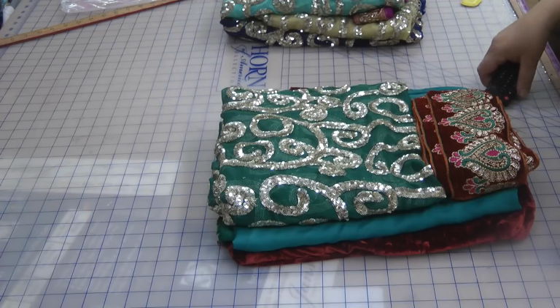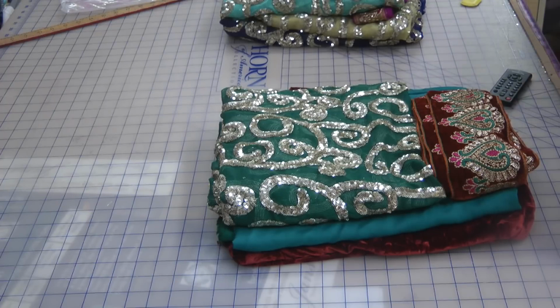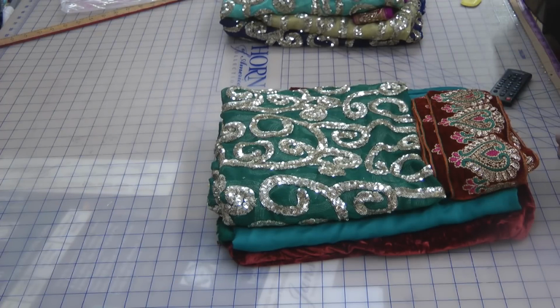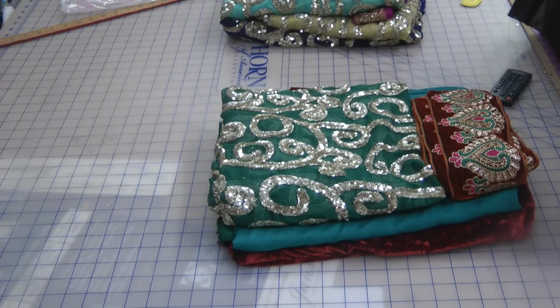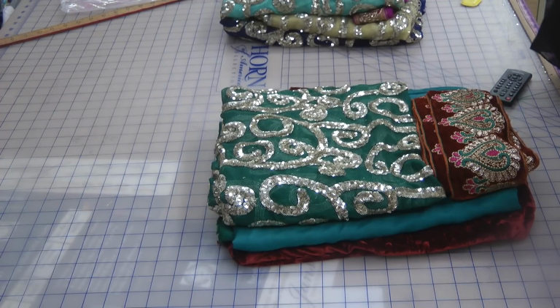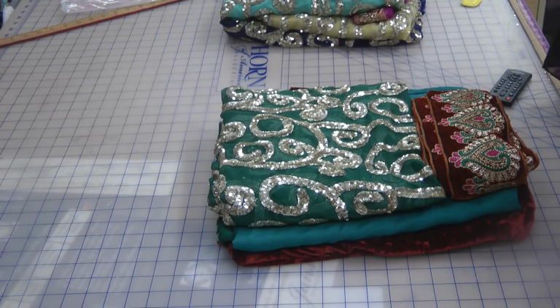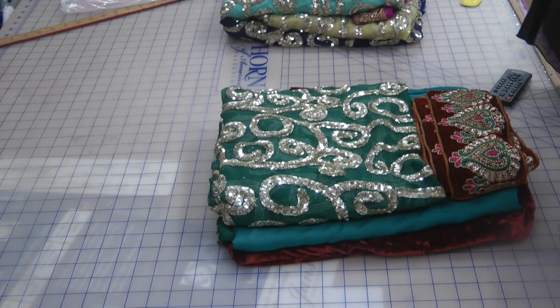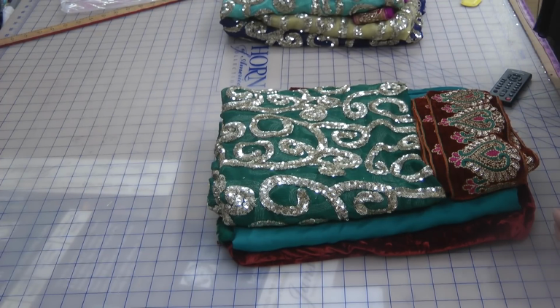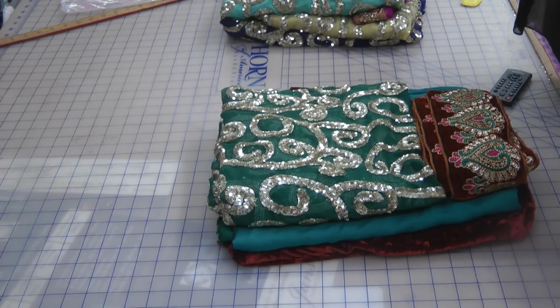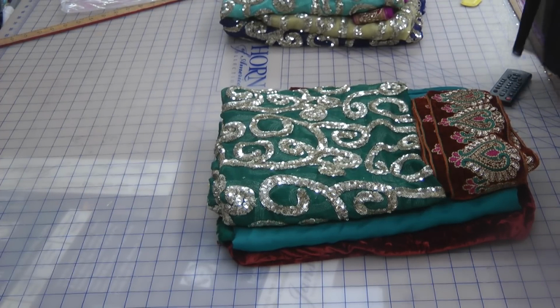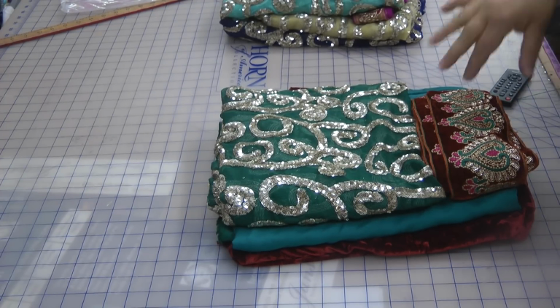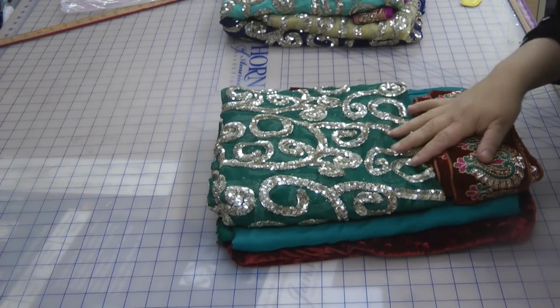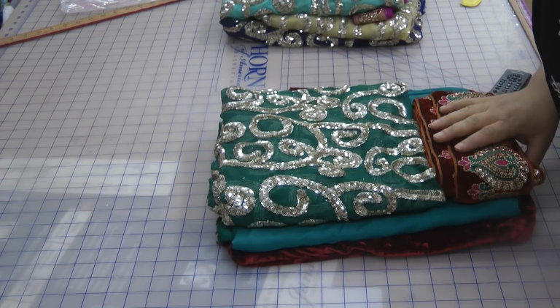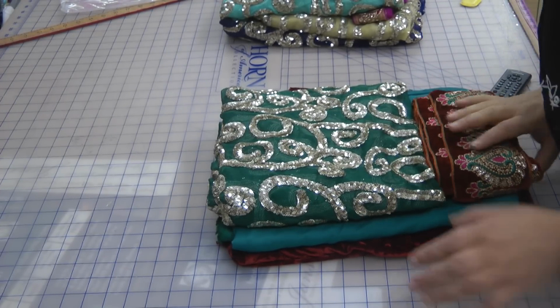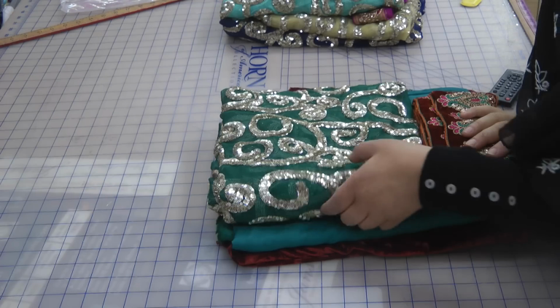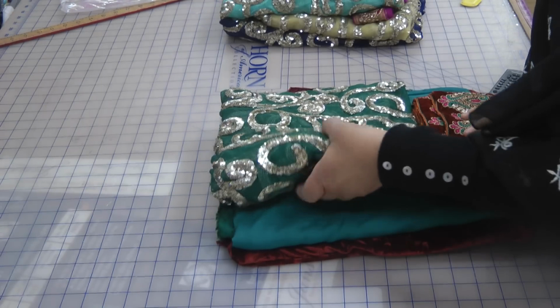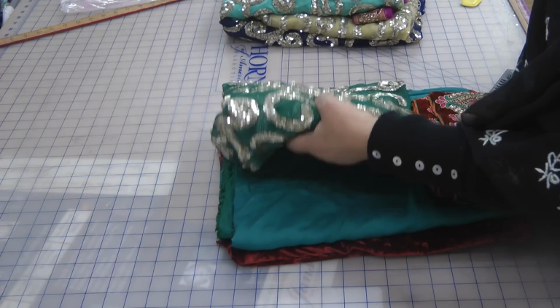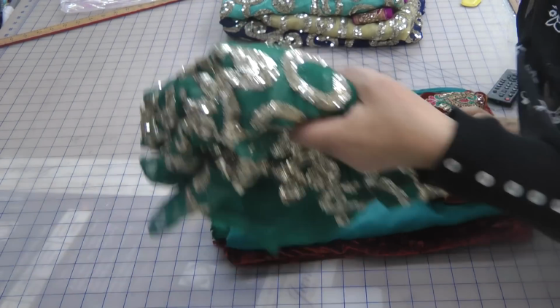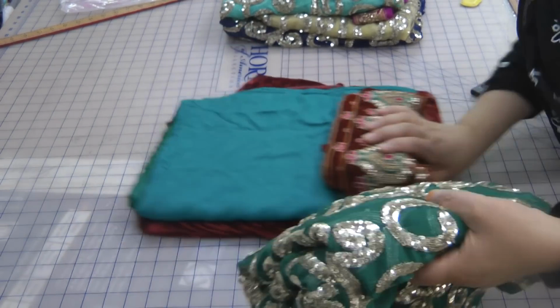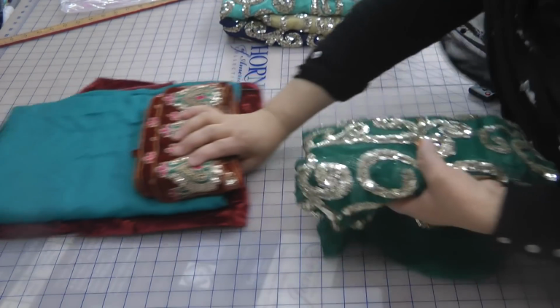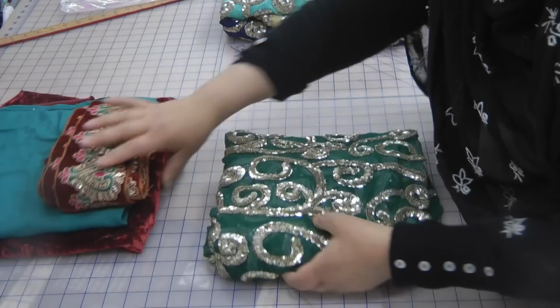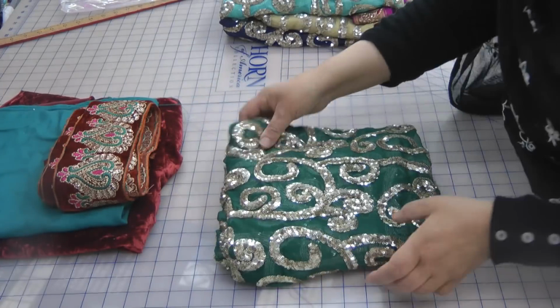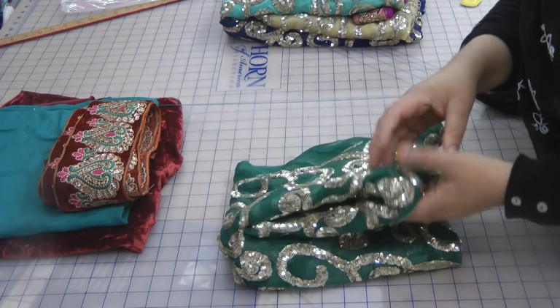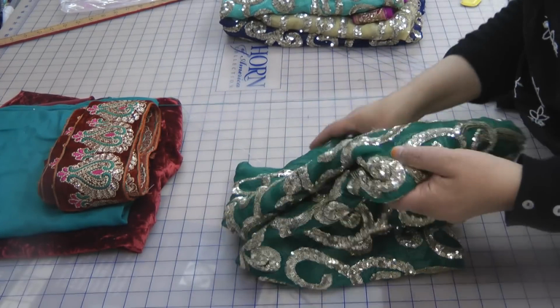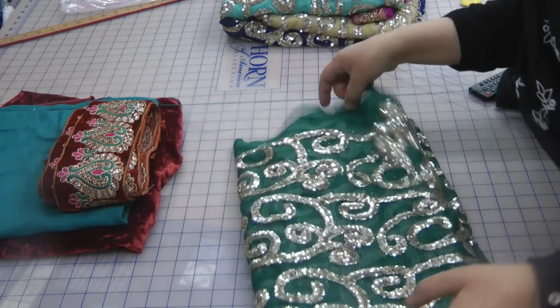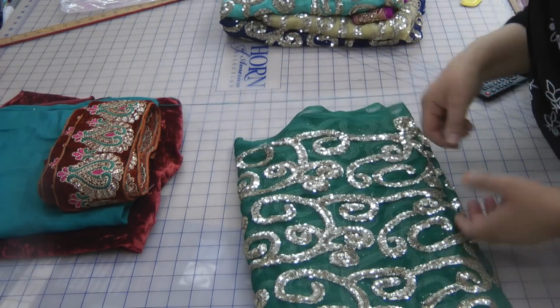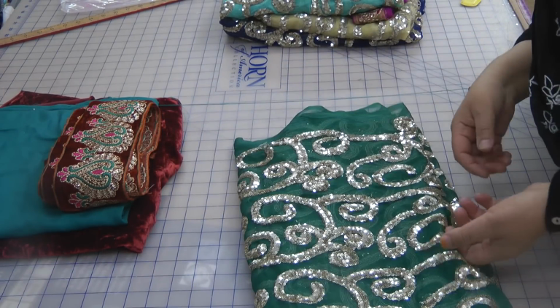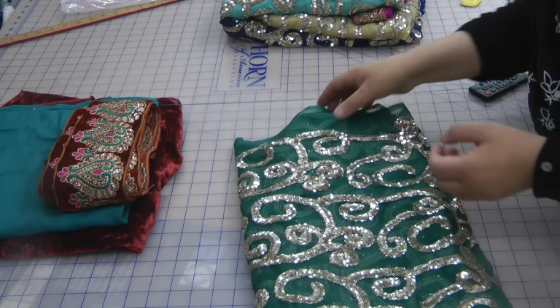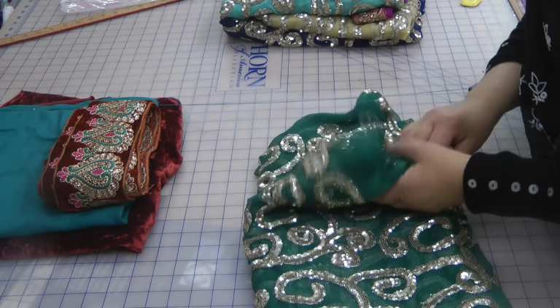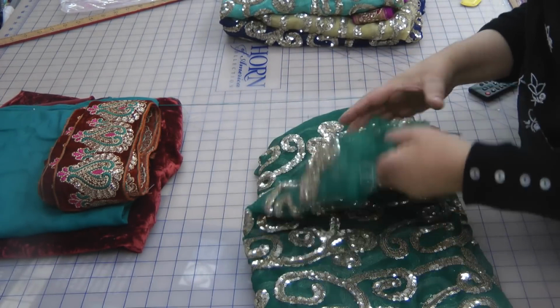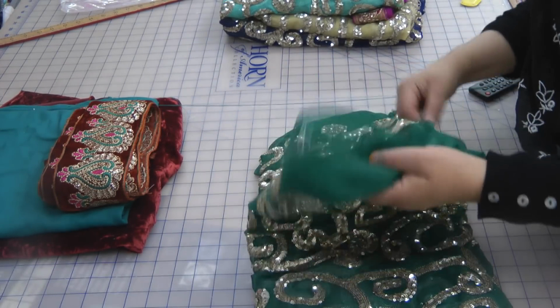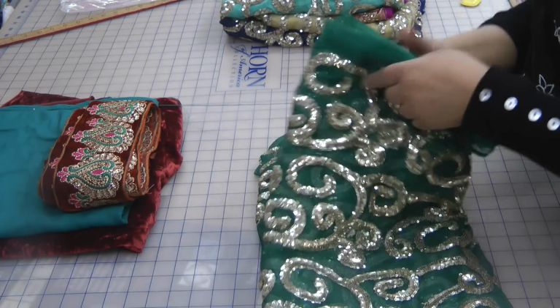Assalamu alaikum and welcome to Jan's Sewing Solutions. We've had lately this craze about sequins fabric that has recently come in, mostly online, and there are quite a few shops that have got it in stock as well.